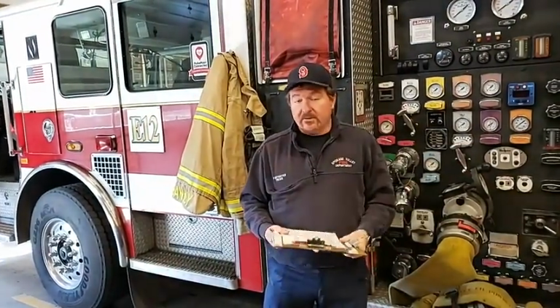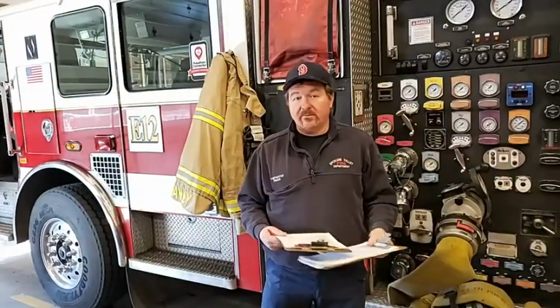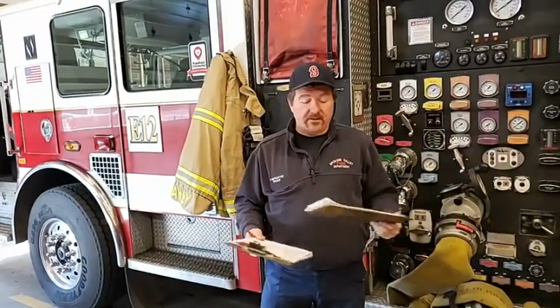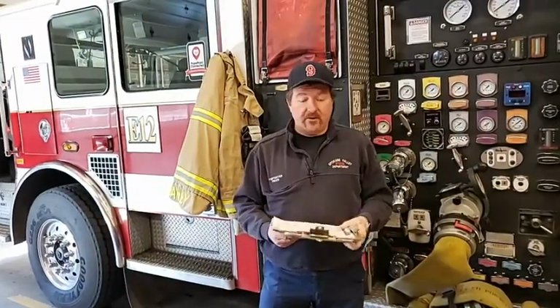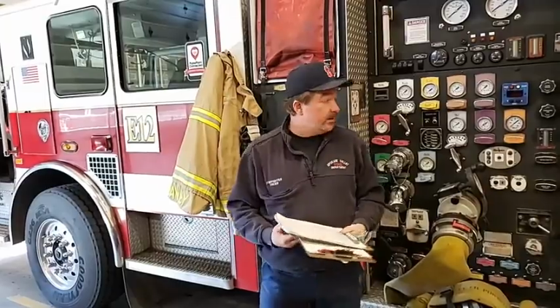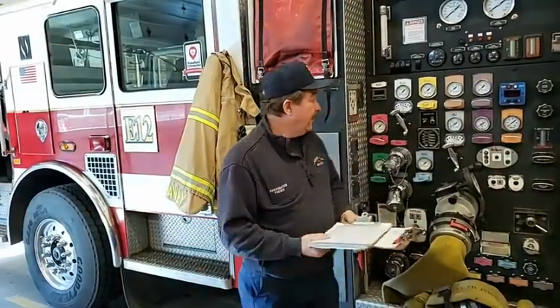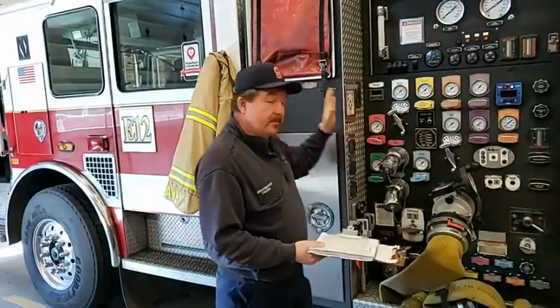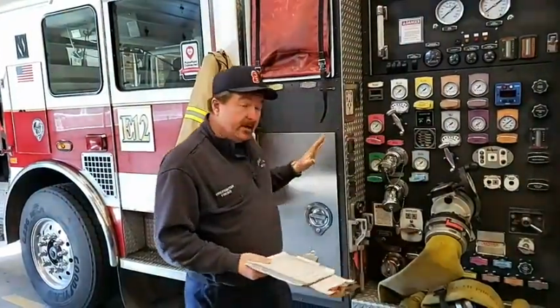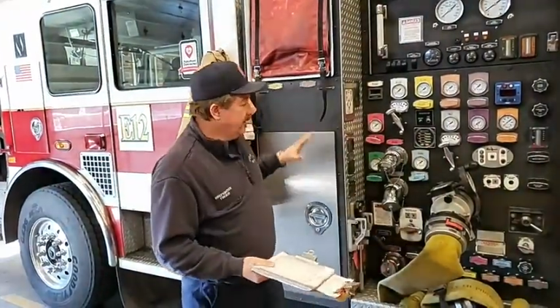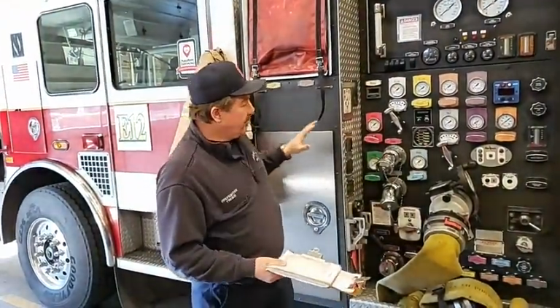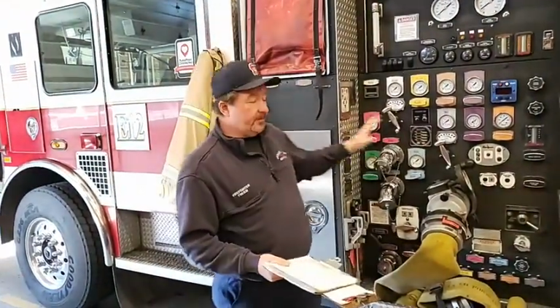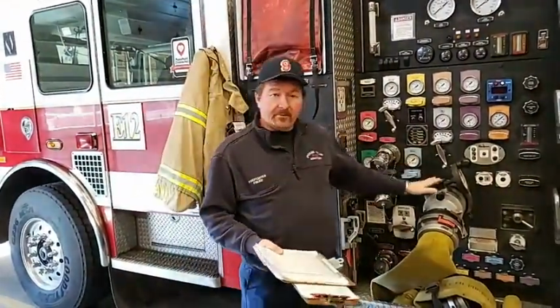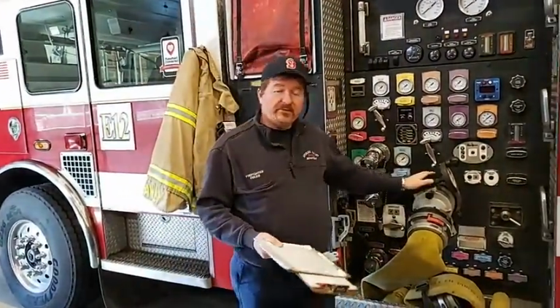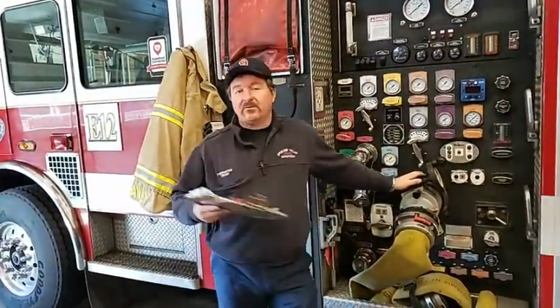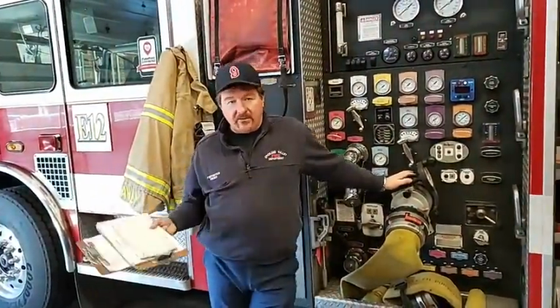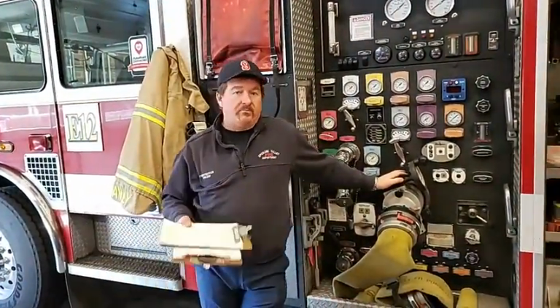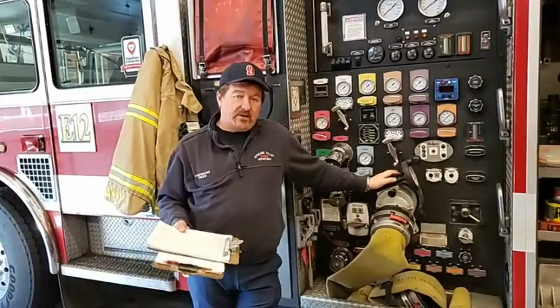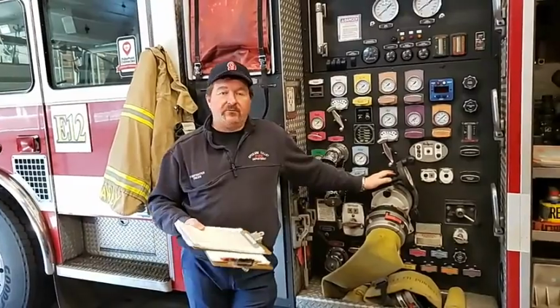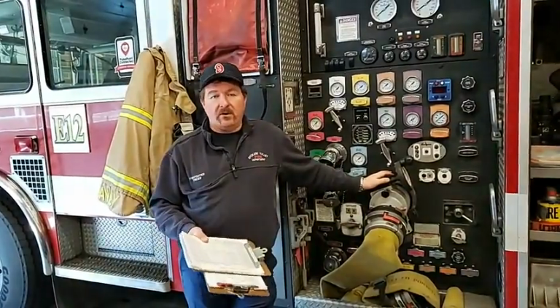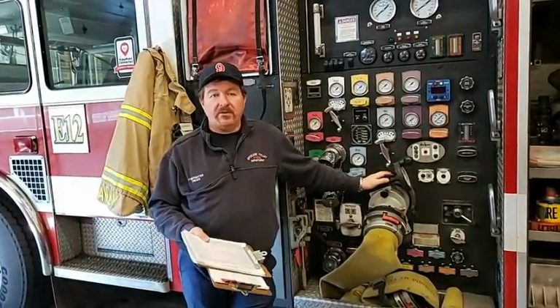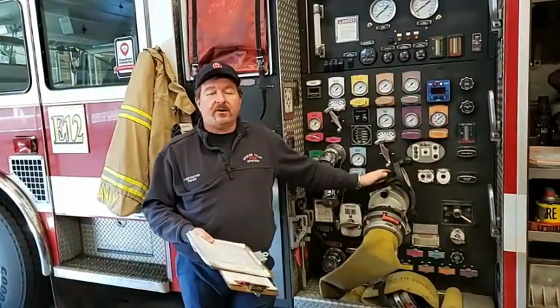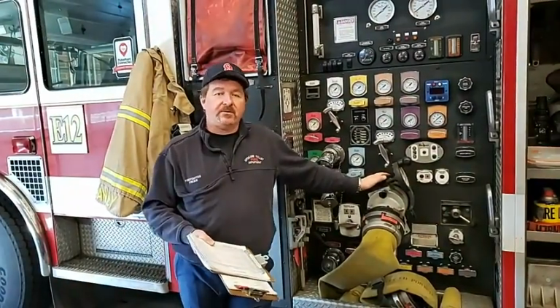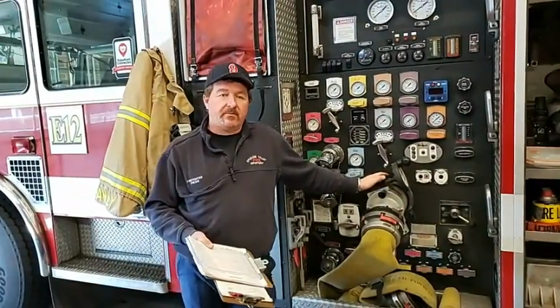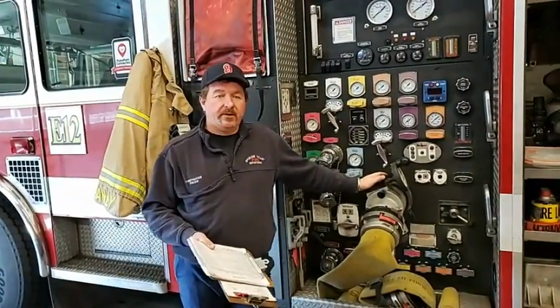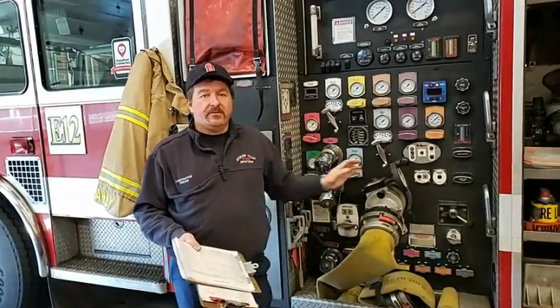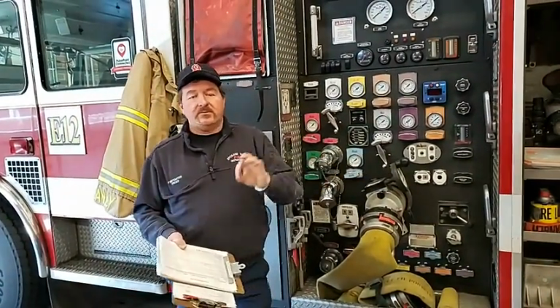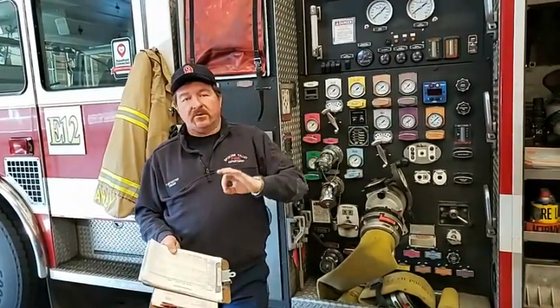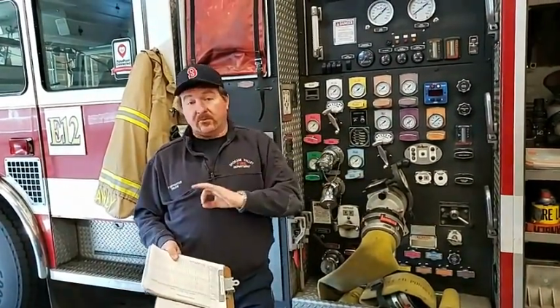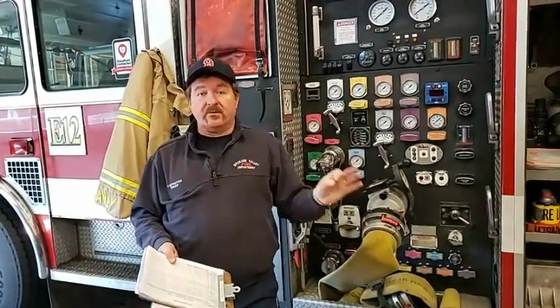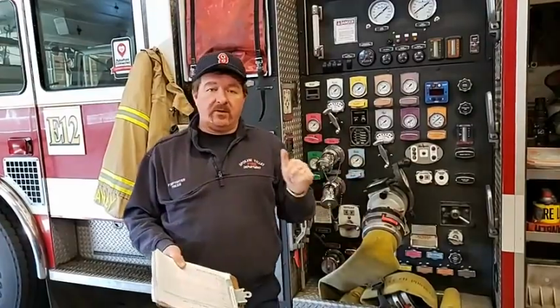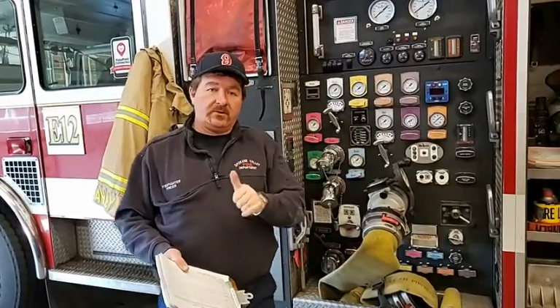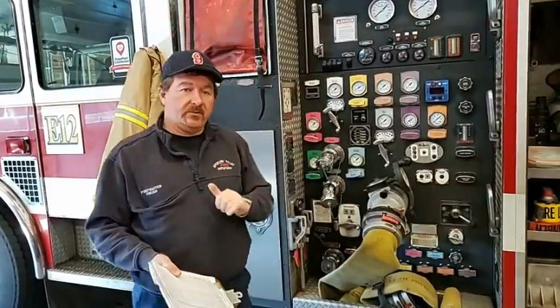It's also about checking stuff on the truck. Every Monday we have to run the pump. So we take it outside, we pressurize it, we flow water, we make sure the pump functions properly. This is to ensure that for the rest of the week we can do a good job for you.